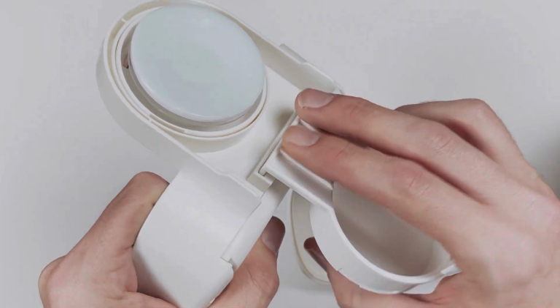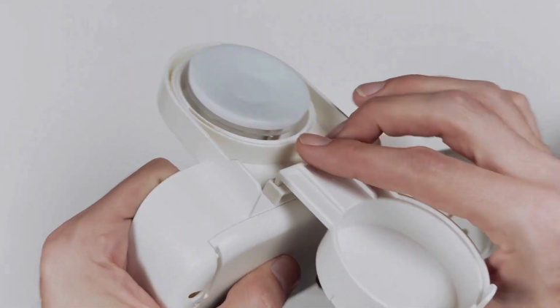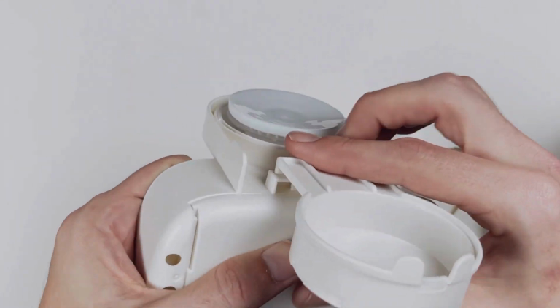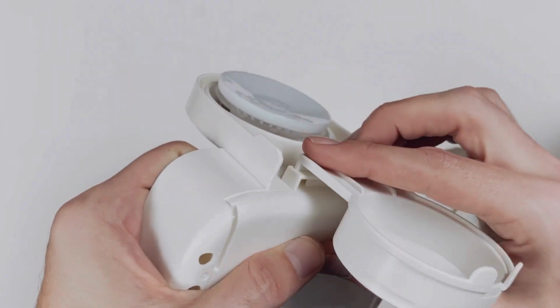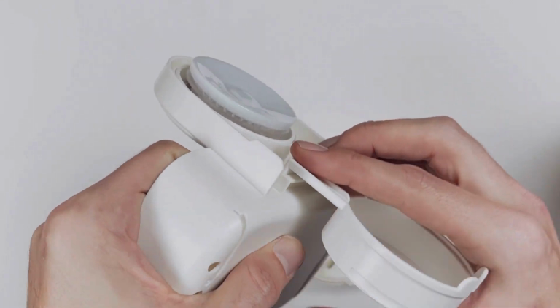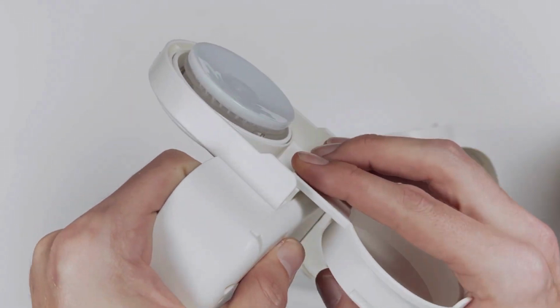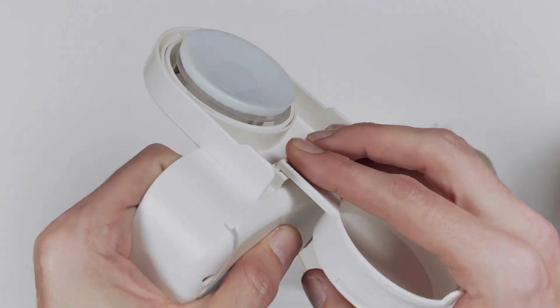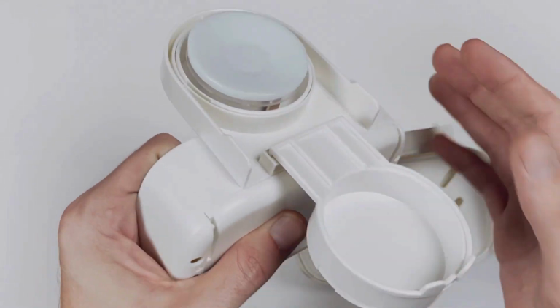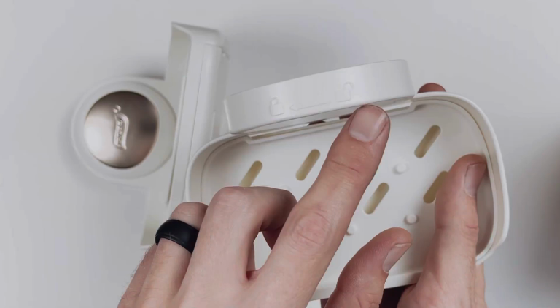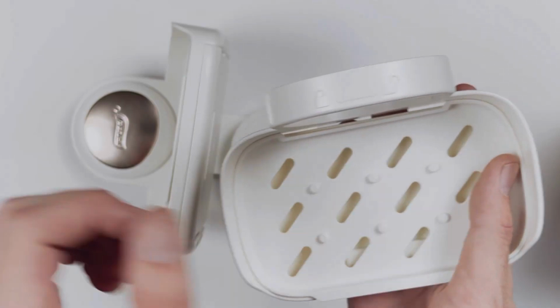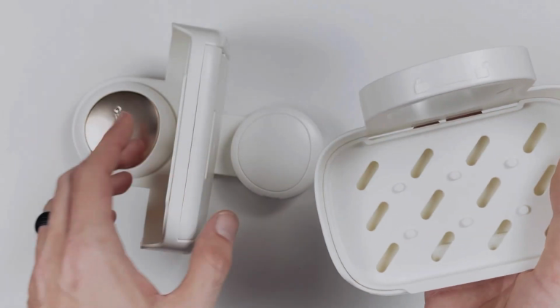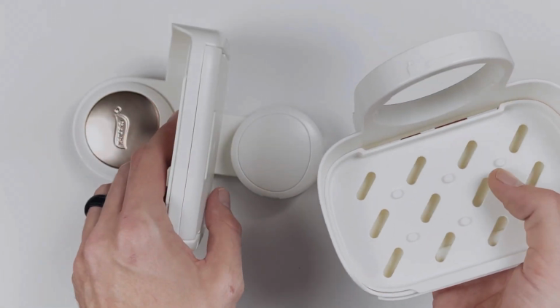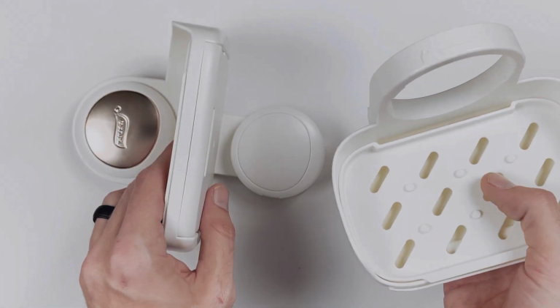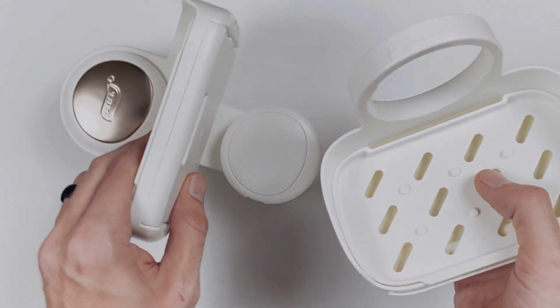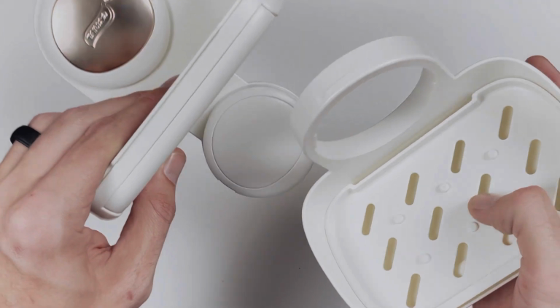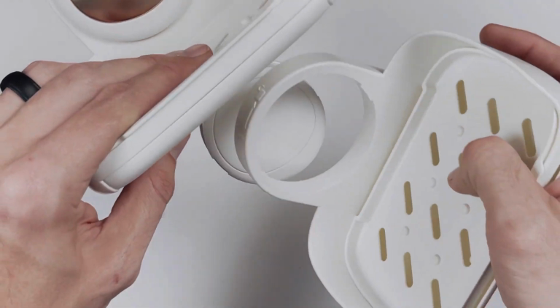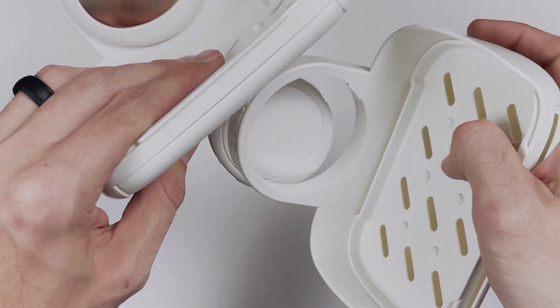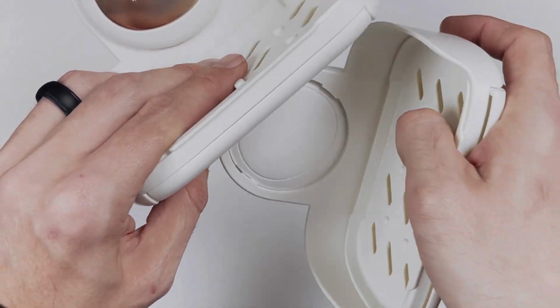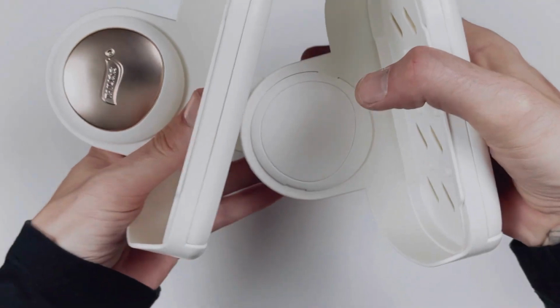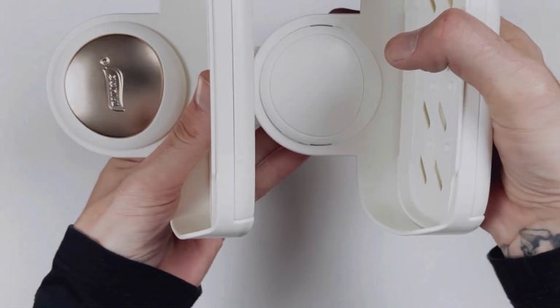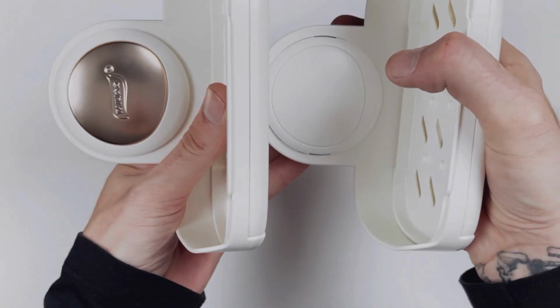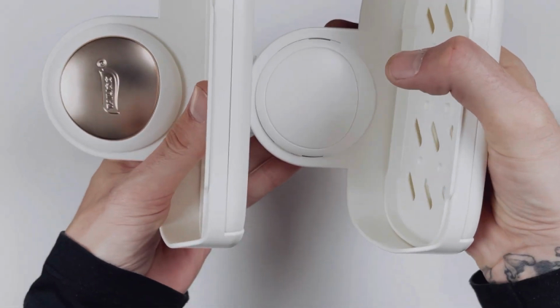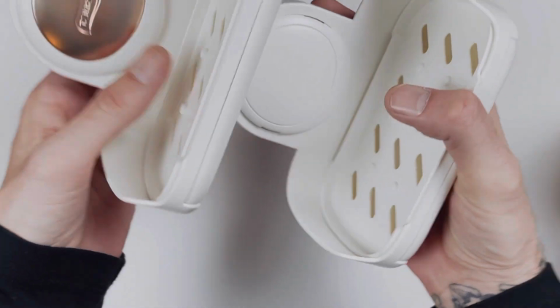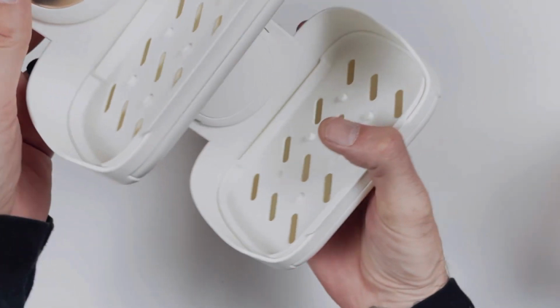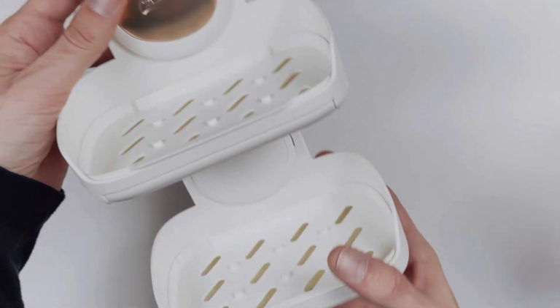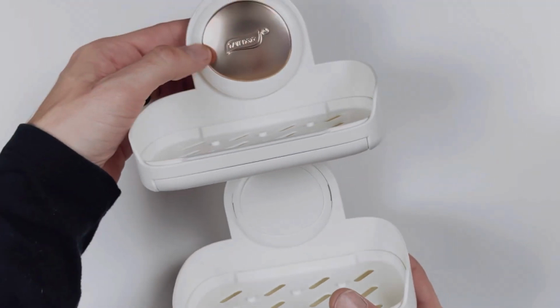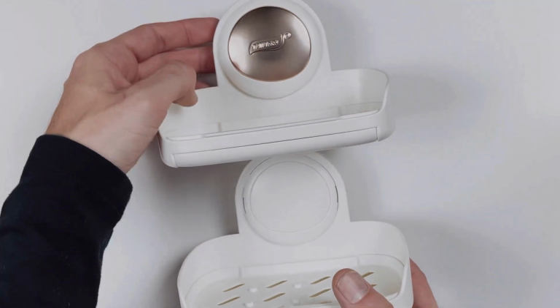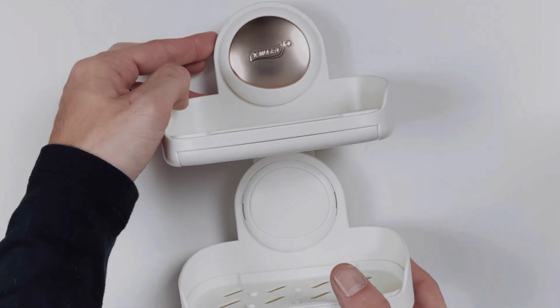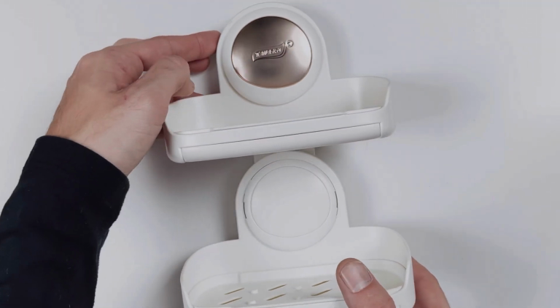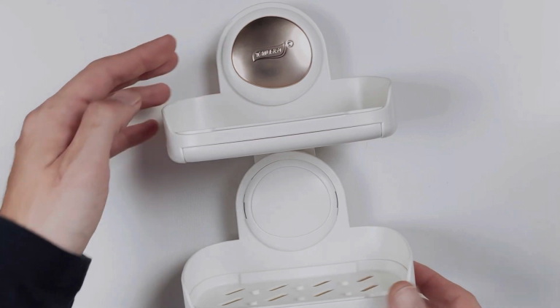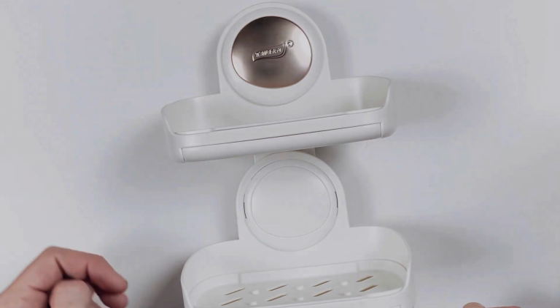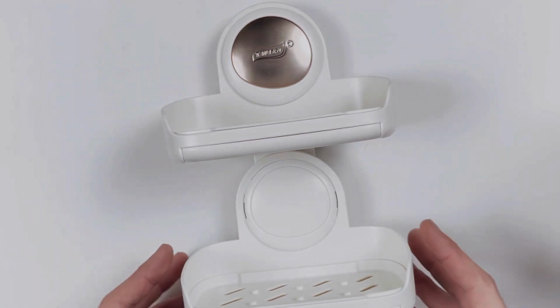Each piece snaps and locks into place. The bottom piece even shows you how to lock it into place. They are different from the disposable viscose products — these are made to last.